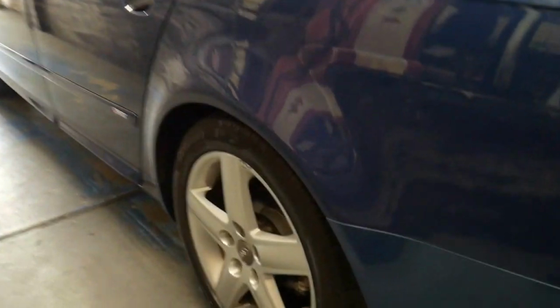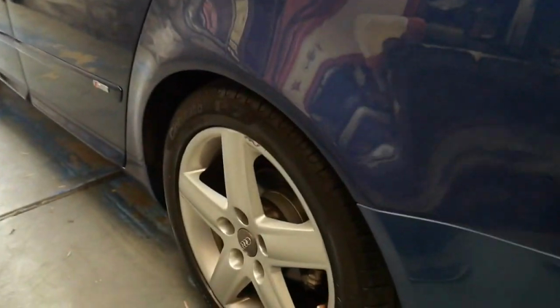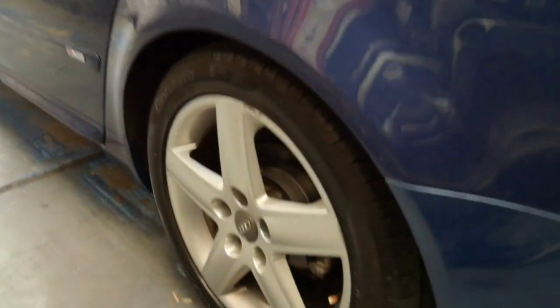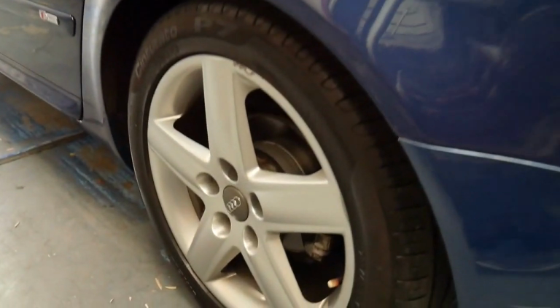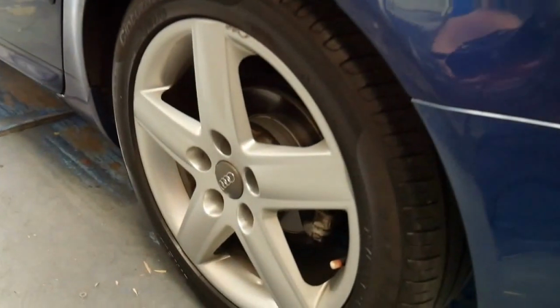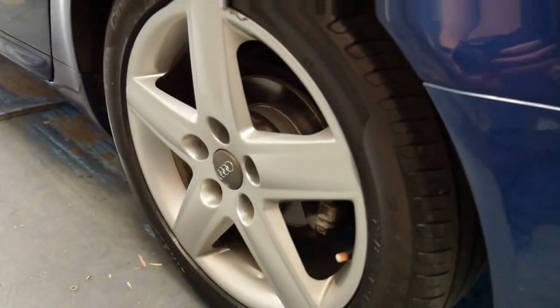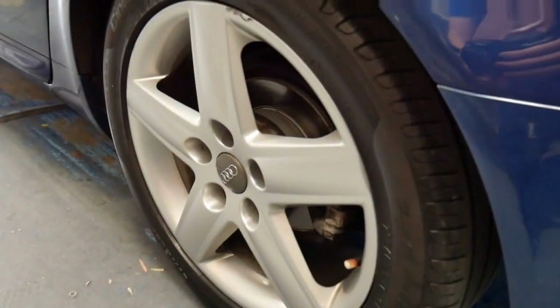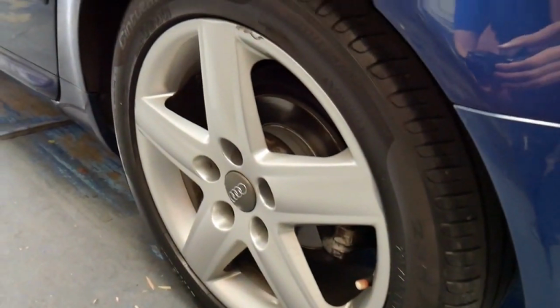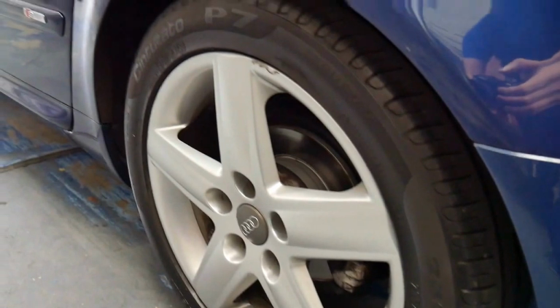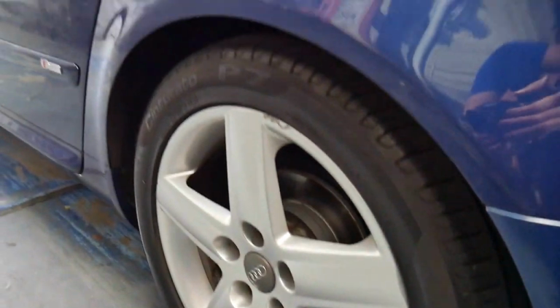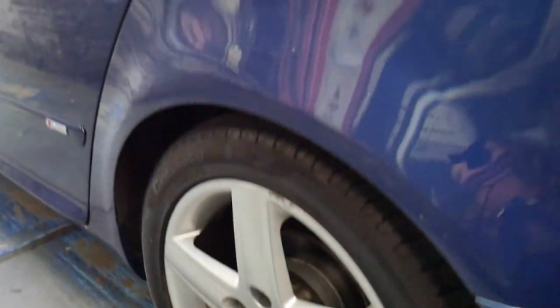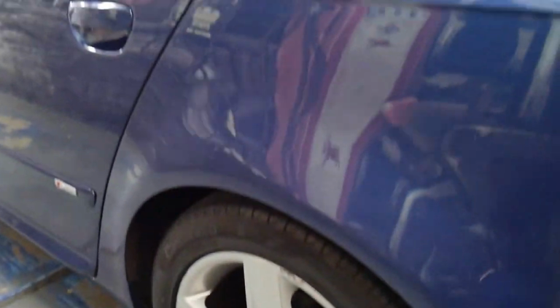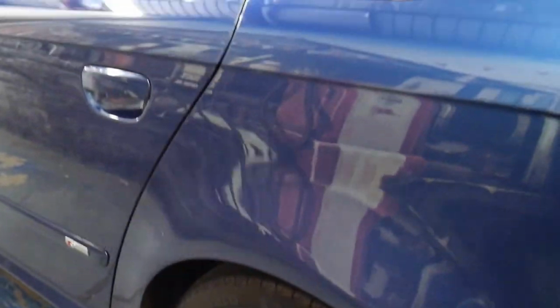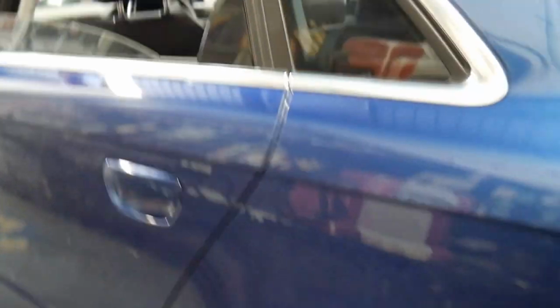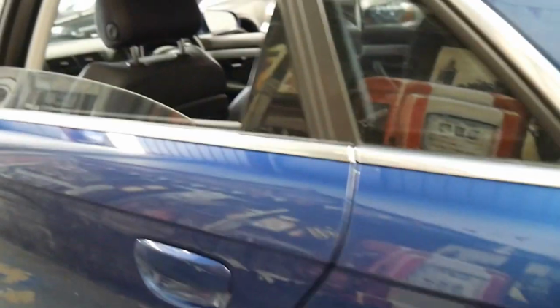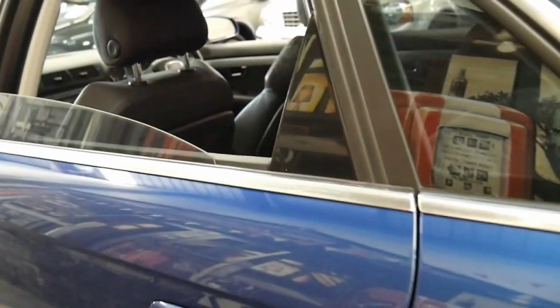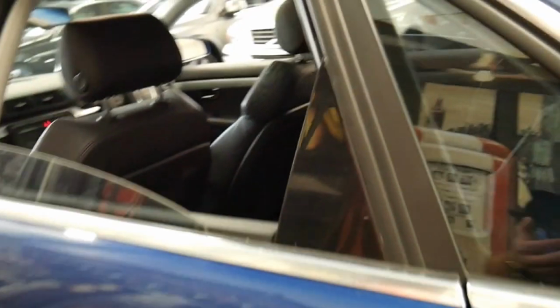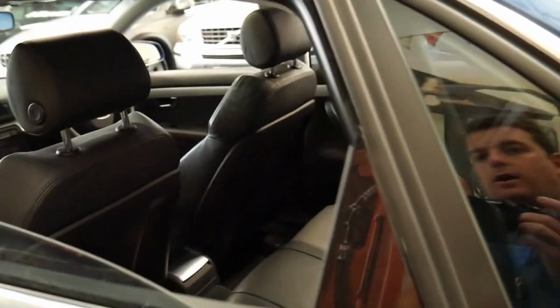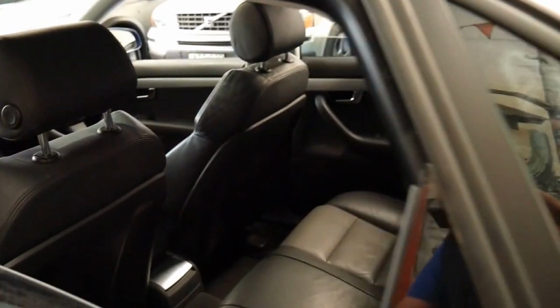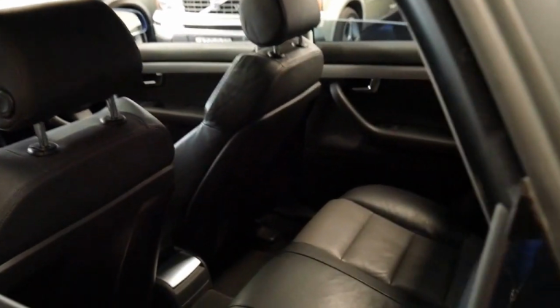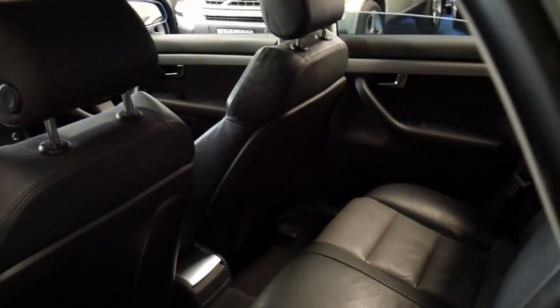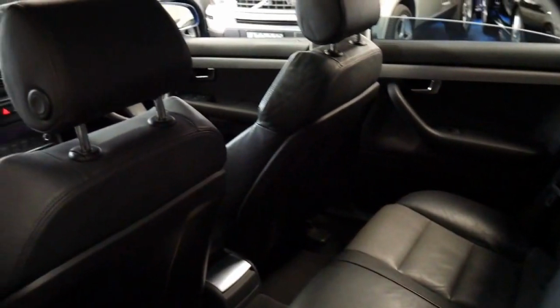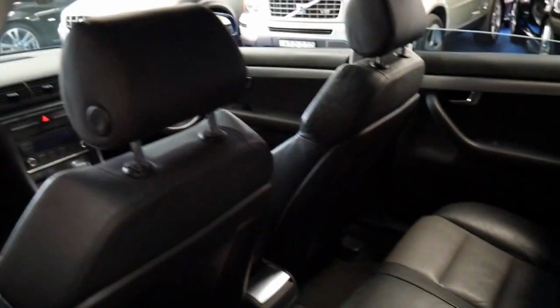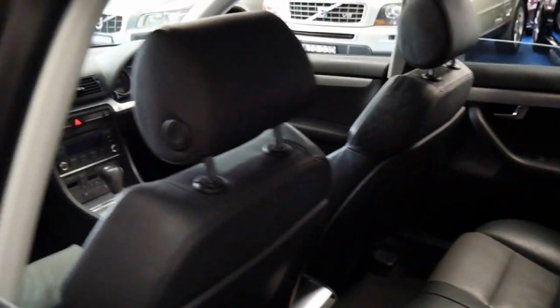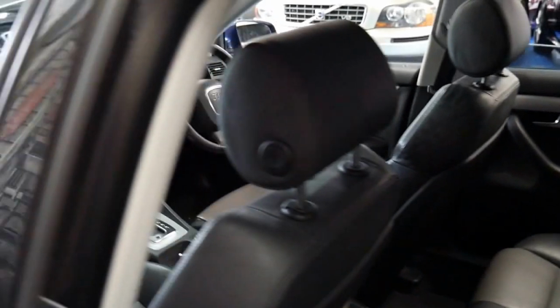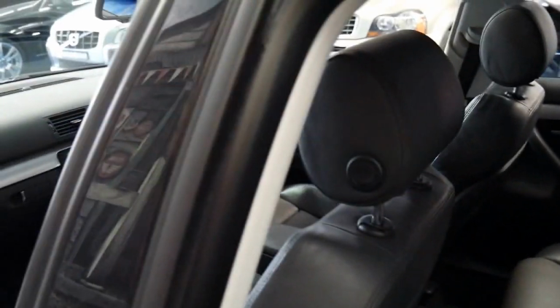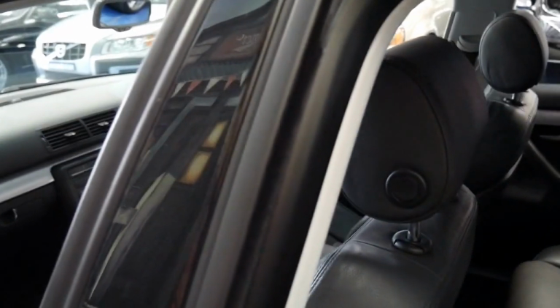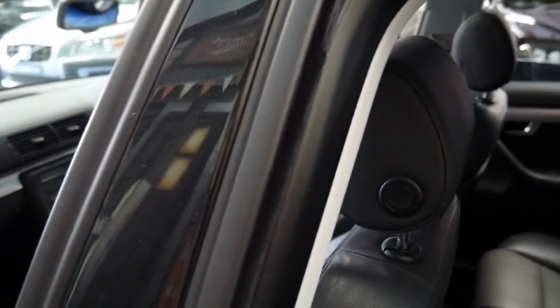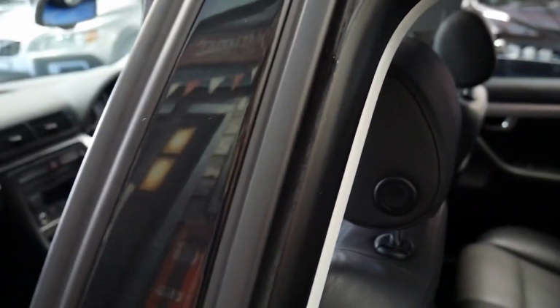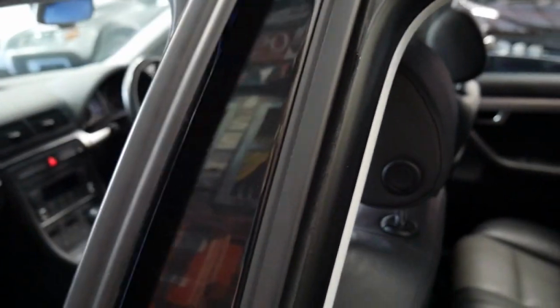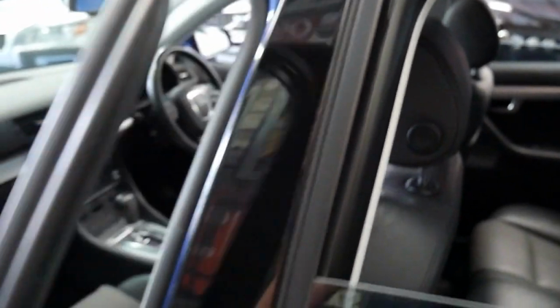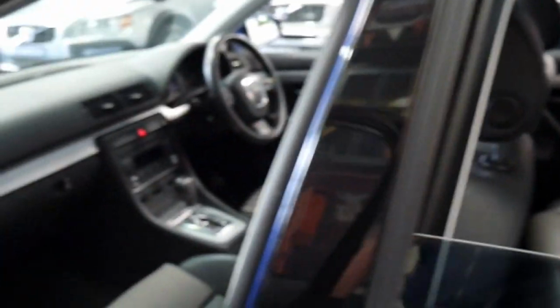Even the passenger rear wheel is in immaculate condition. All the tyres are great. The two-tone leather looks fantastic and it also has the bucket seats.